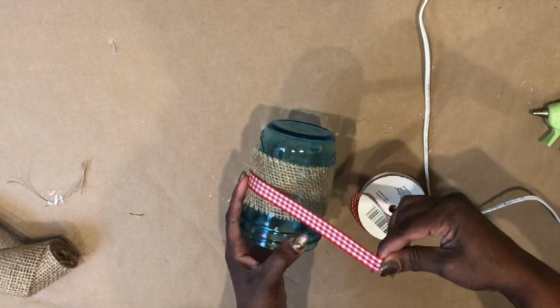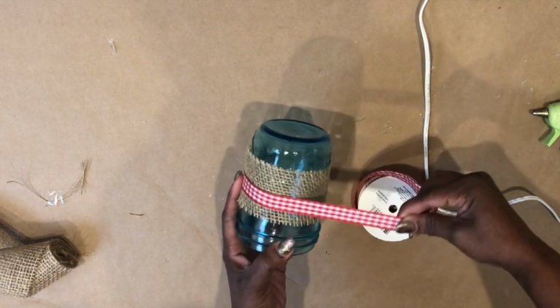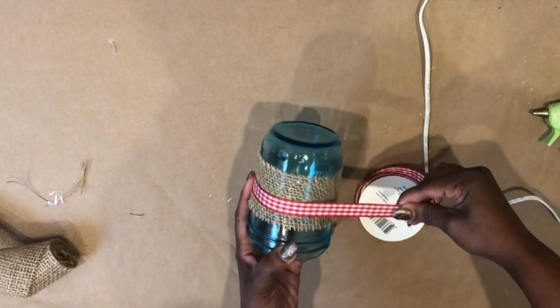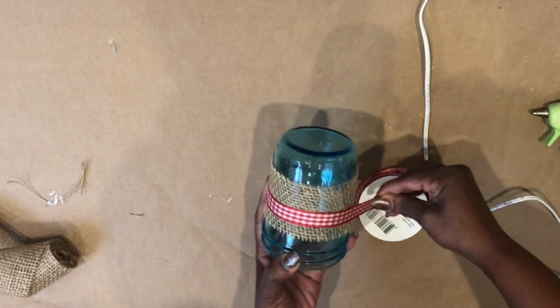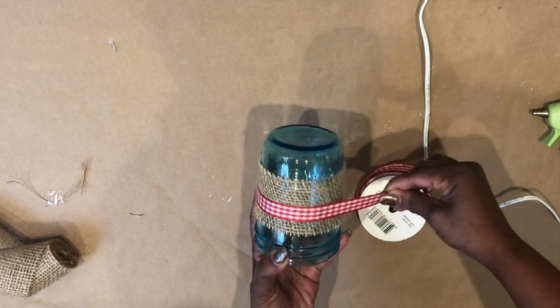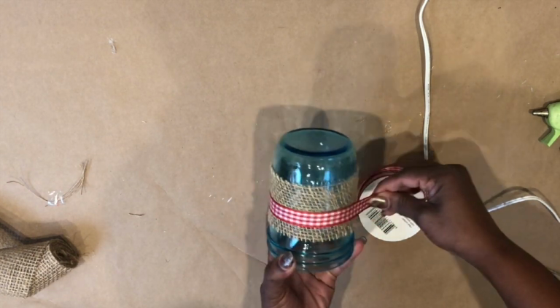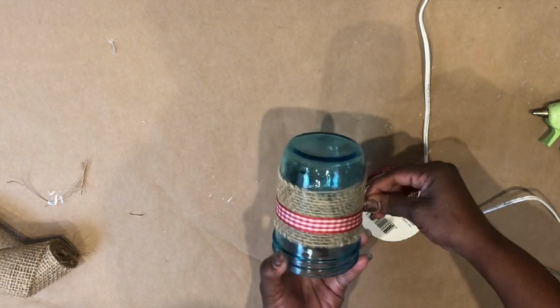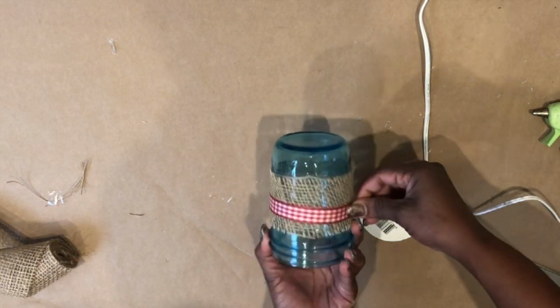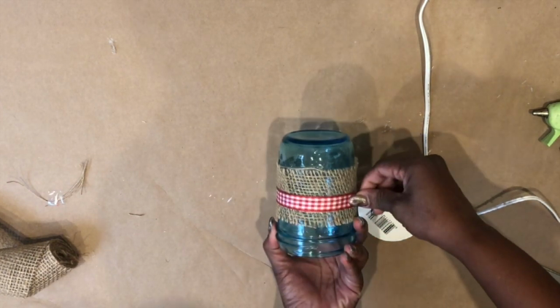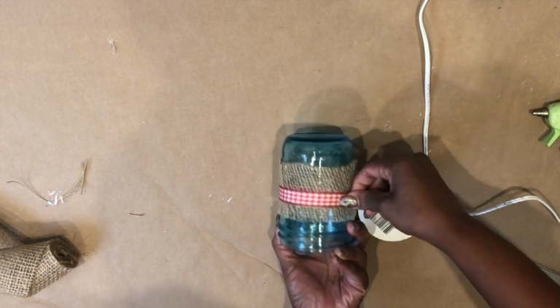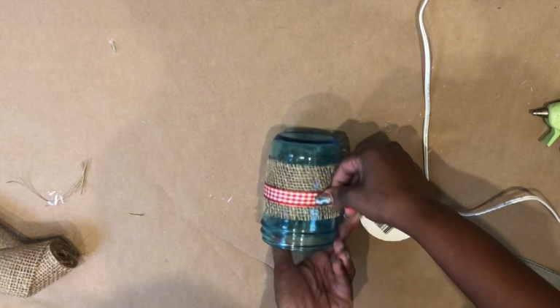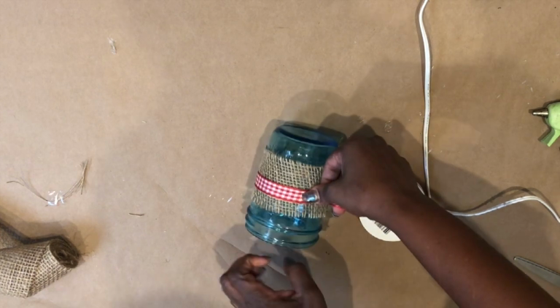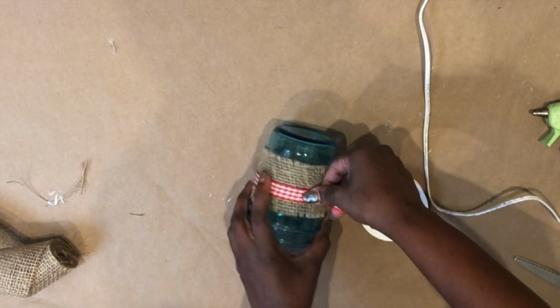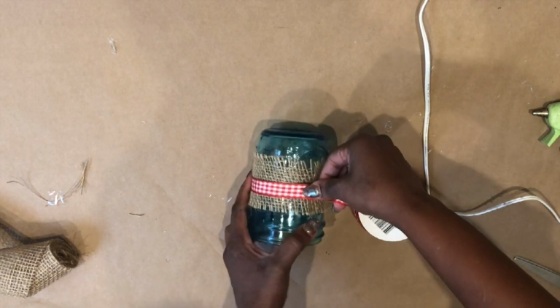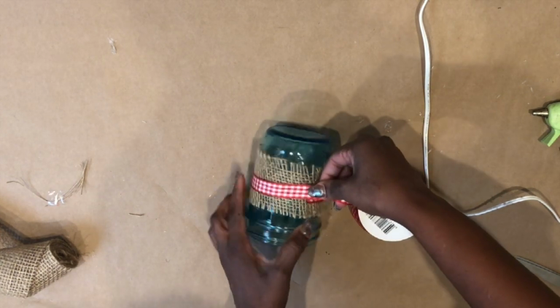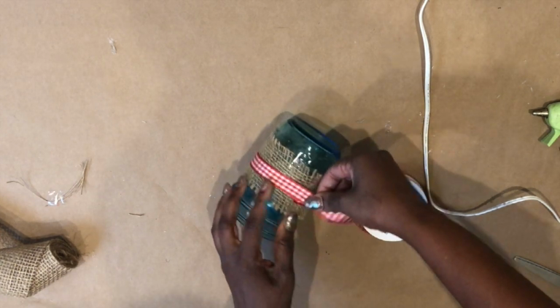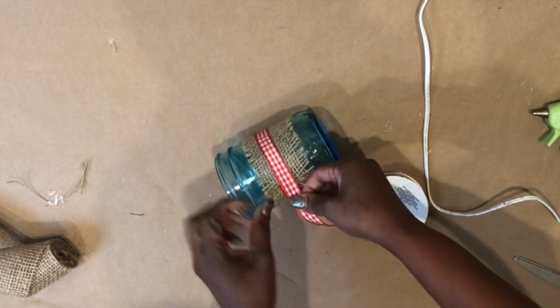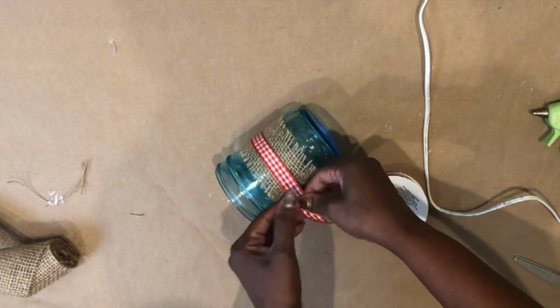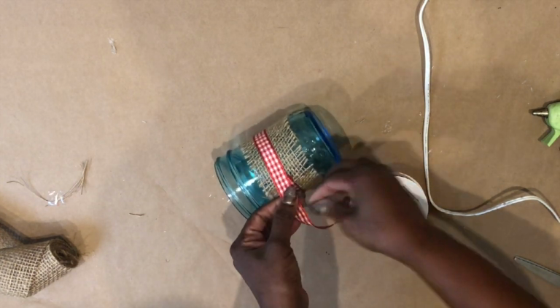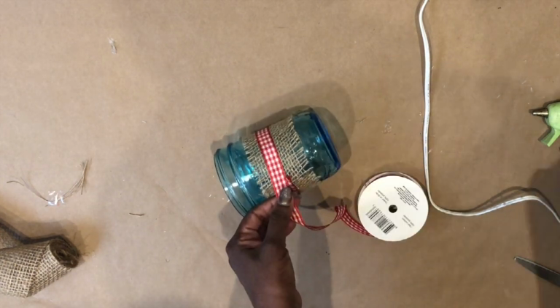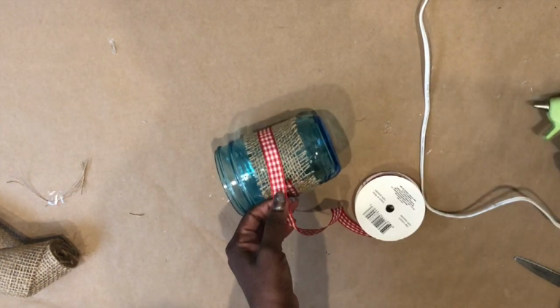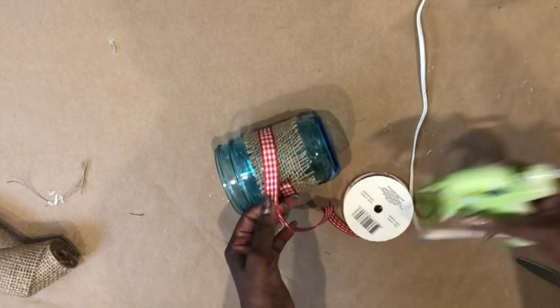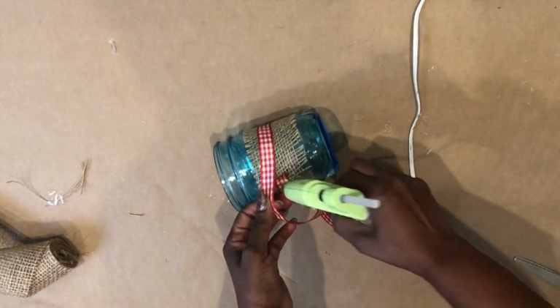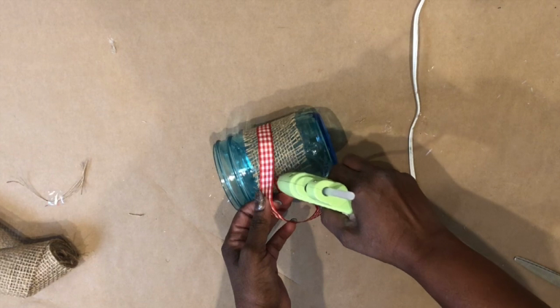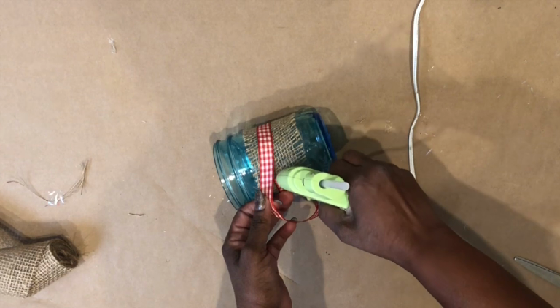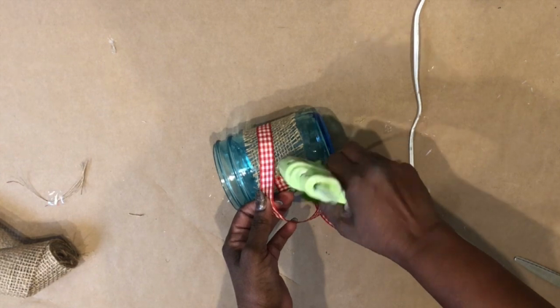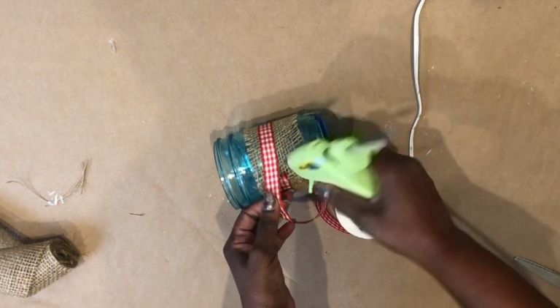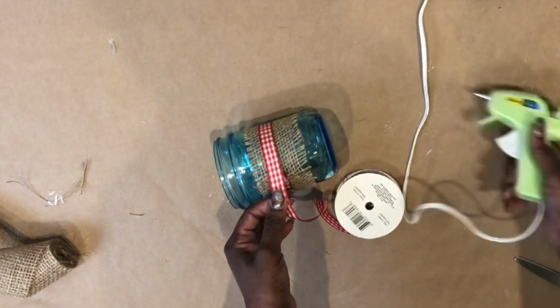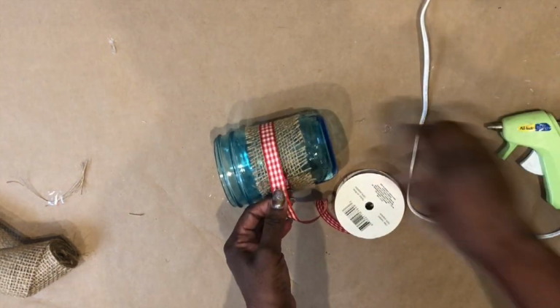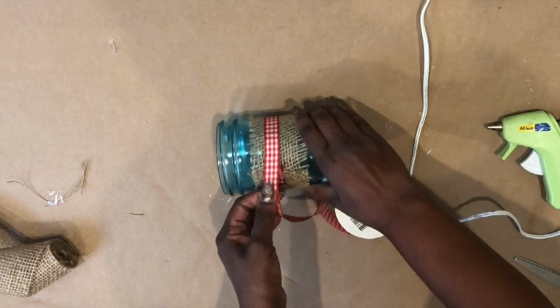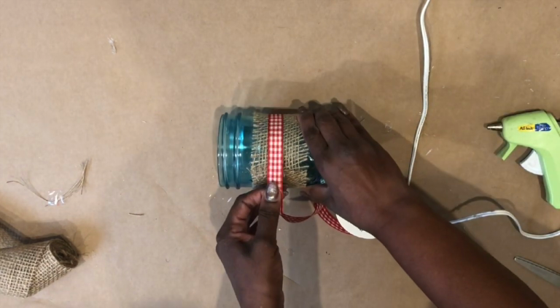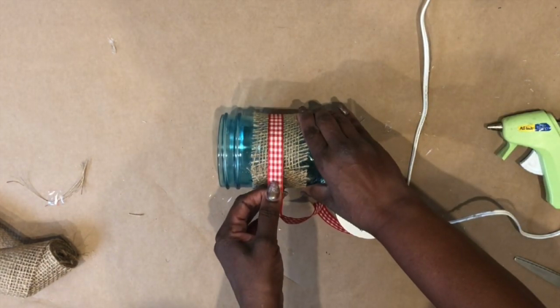Now I want to wrap the gingham ribbon right around the middle, just like that — one time around — and again secure that in place with hot glue as well.